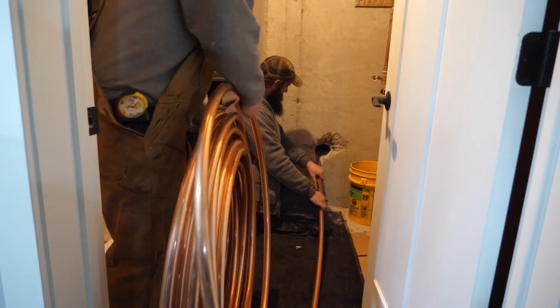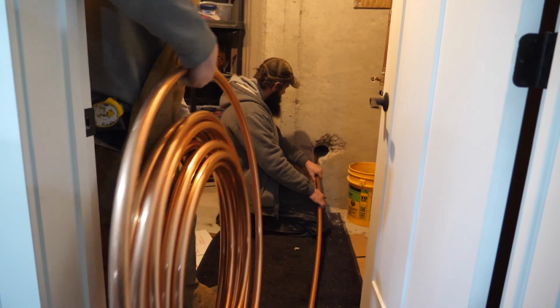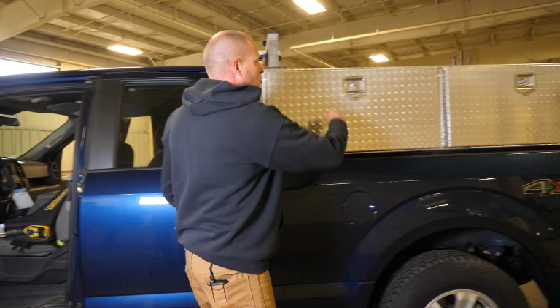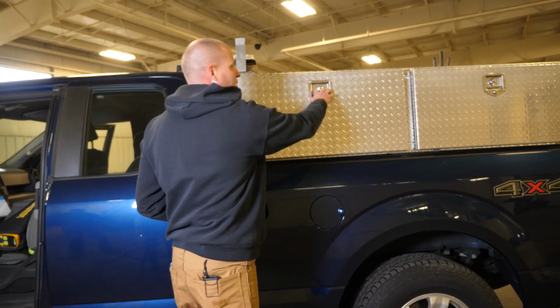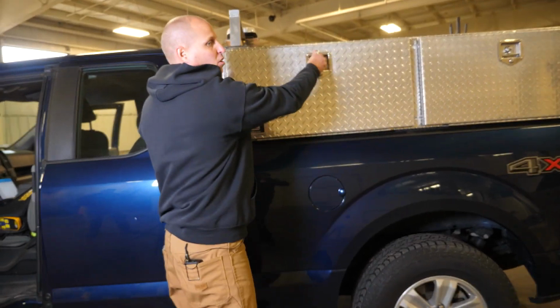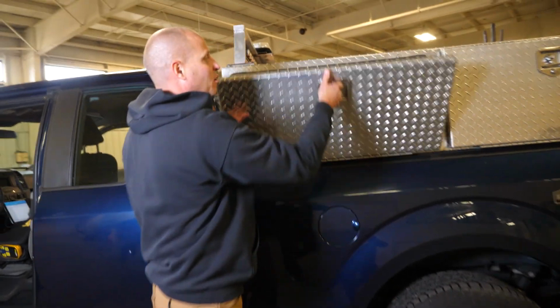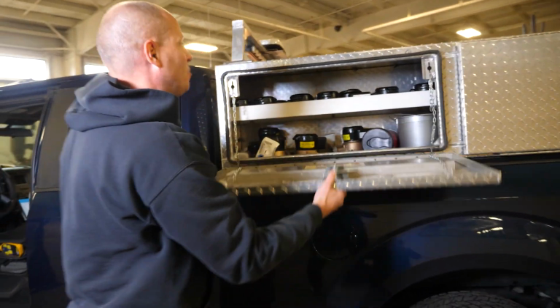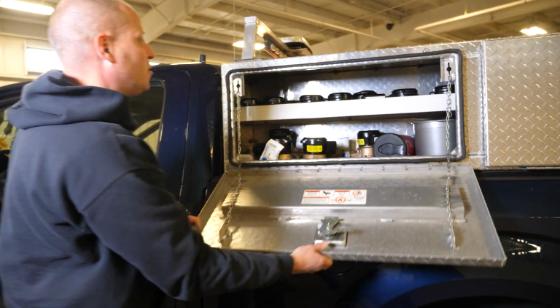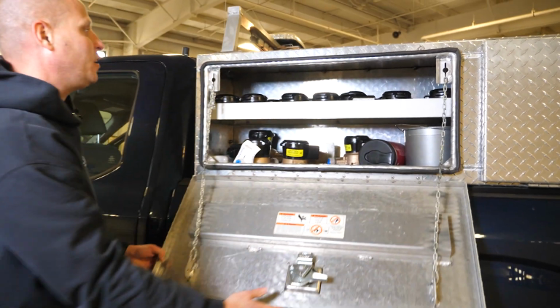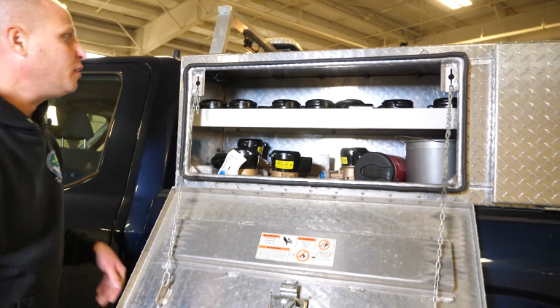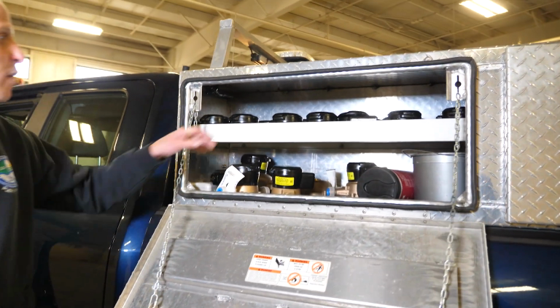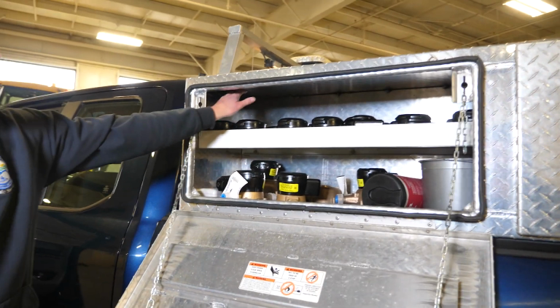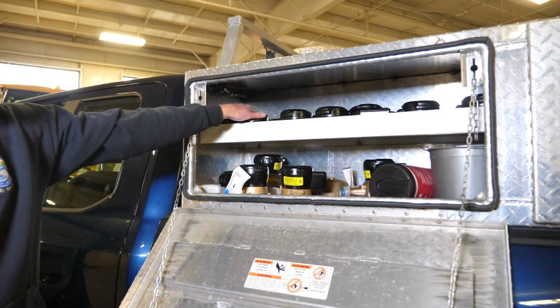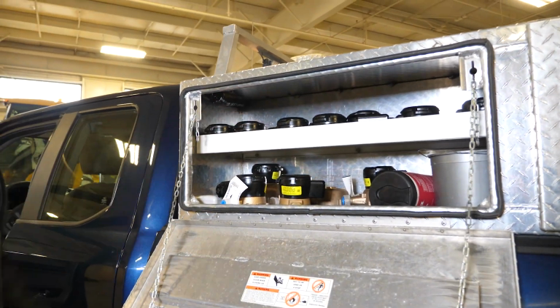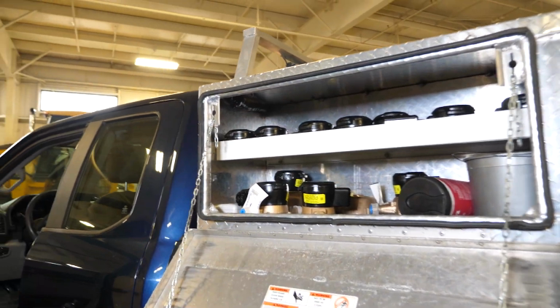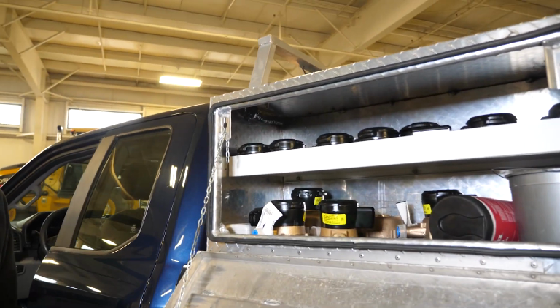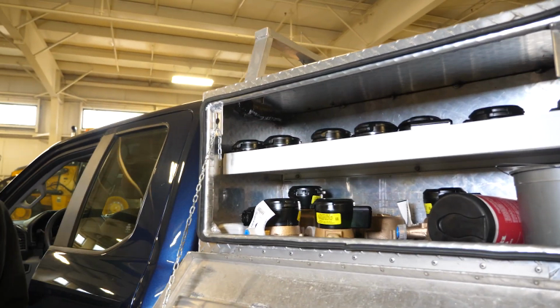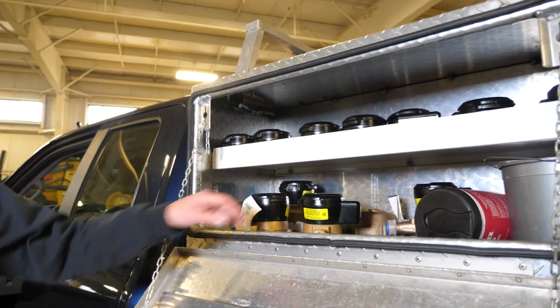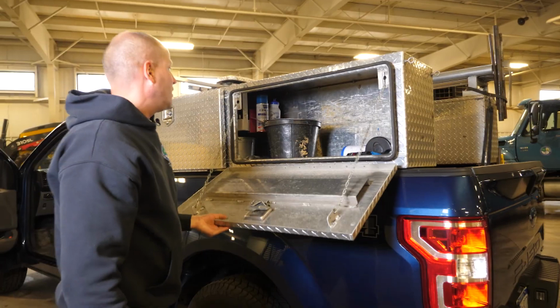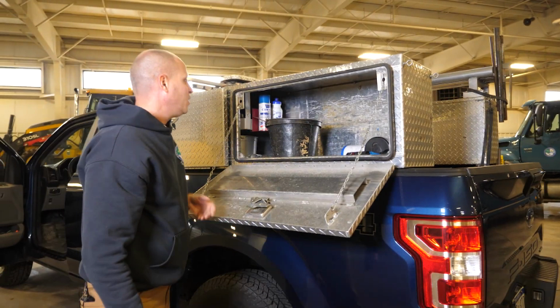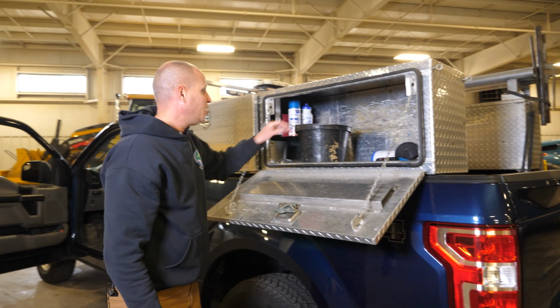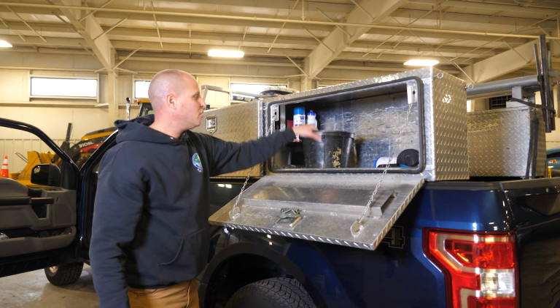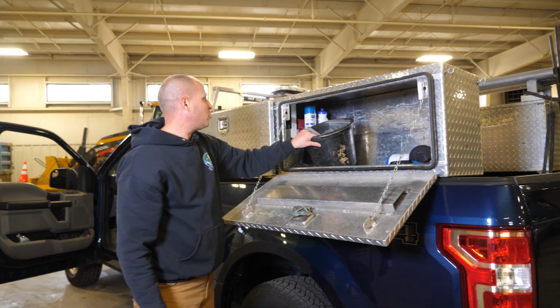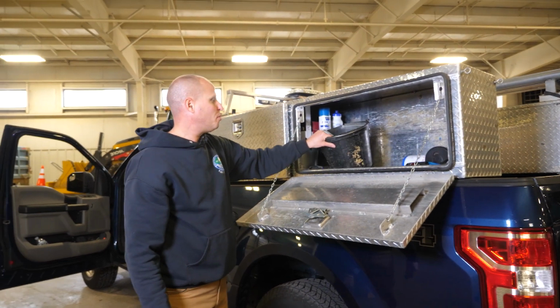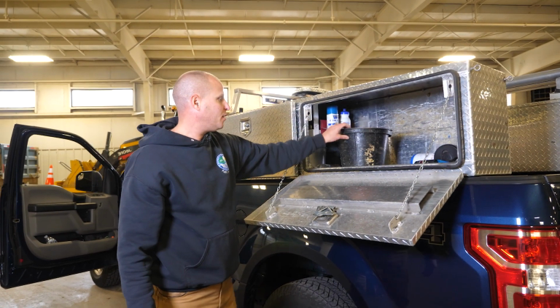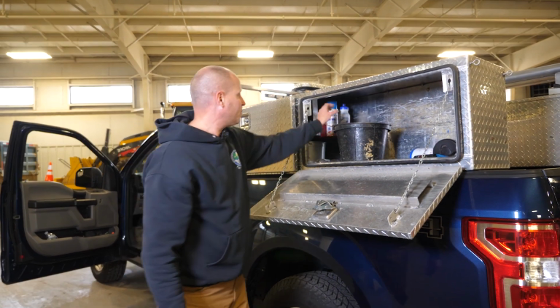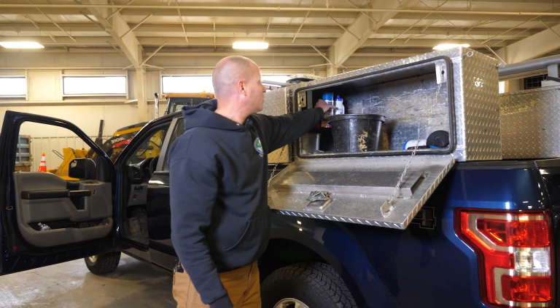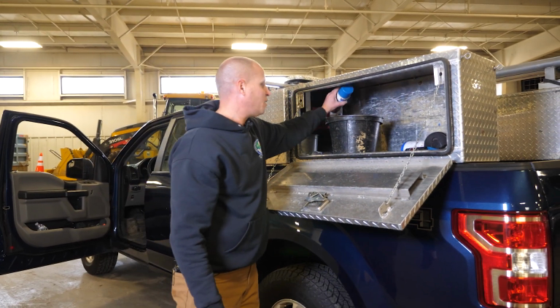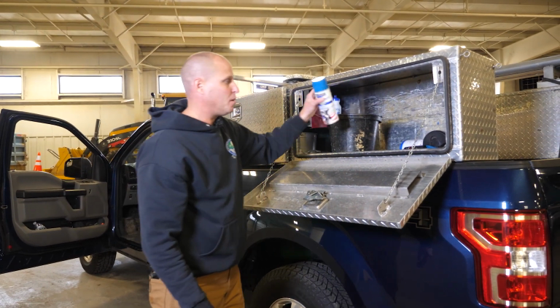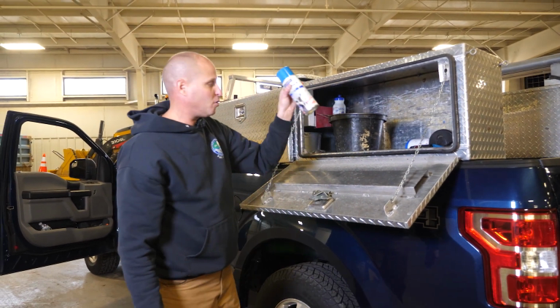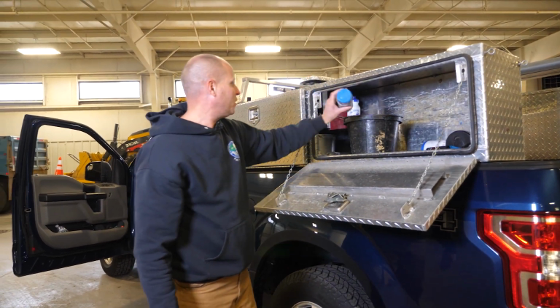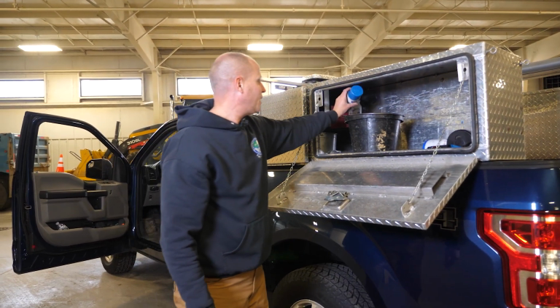In our cabinets we keep all of our water meters and registers for when we have to replace. In here is our tool bucket, and we have spray paint for marking the lines.